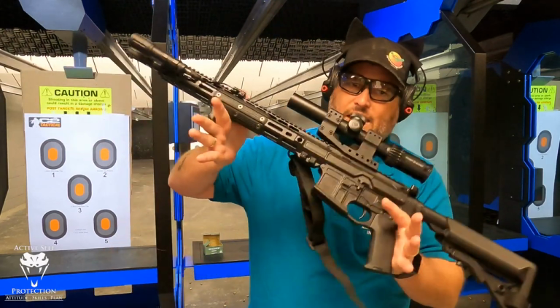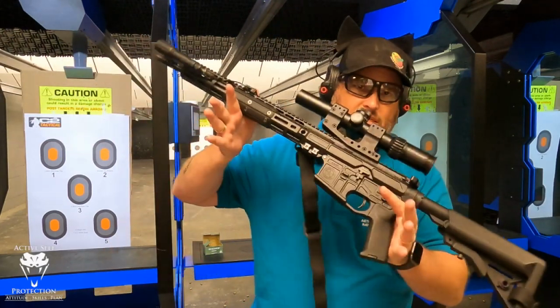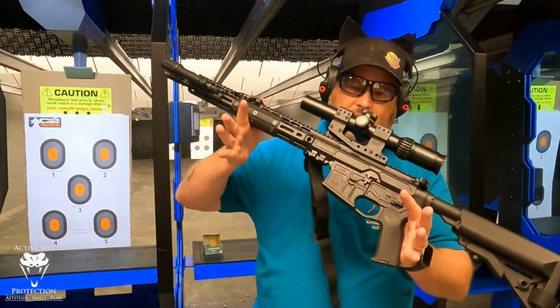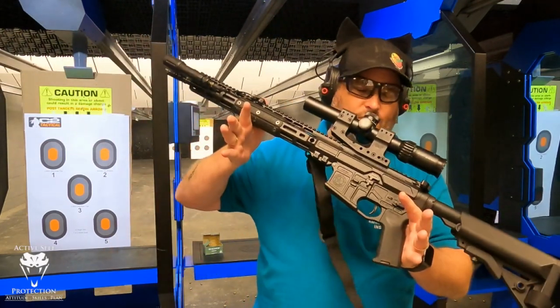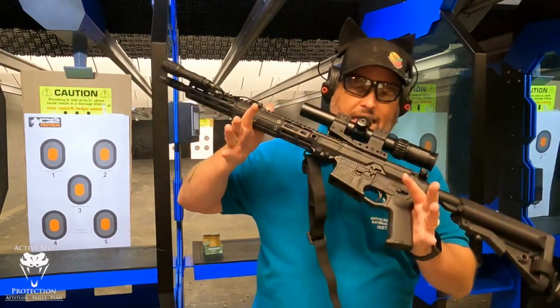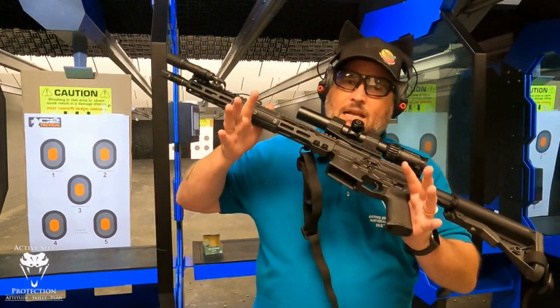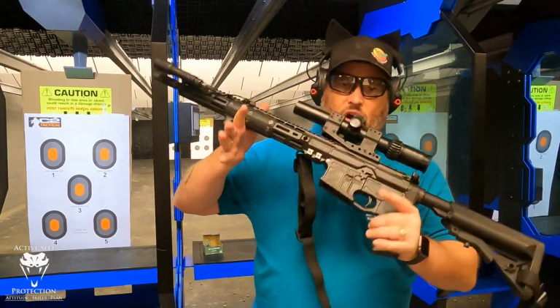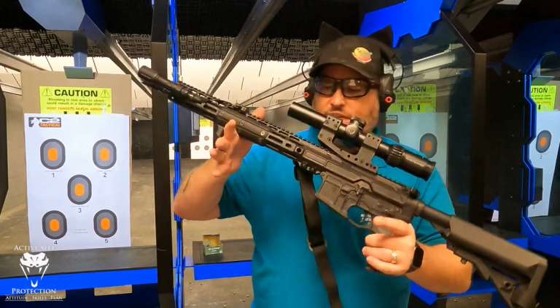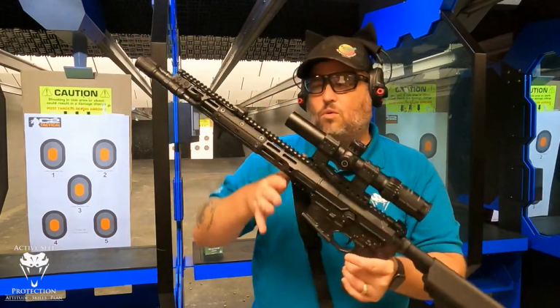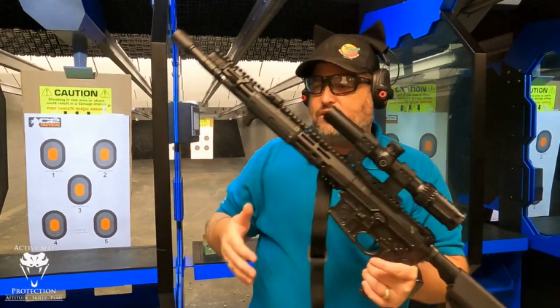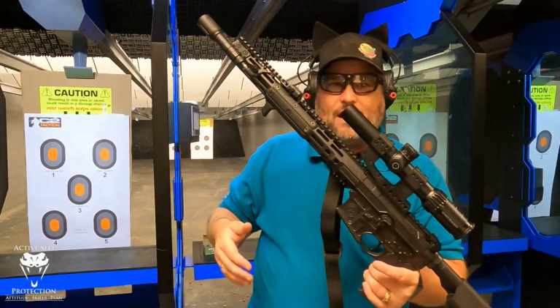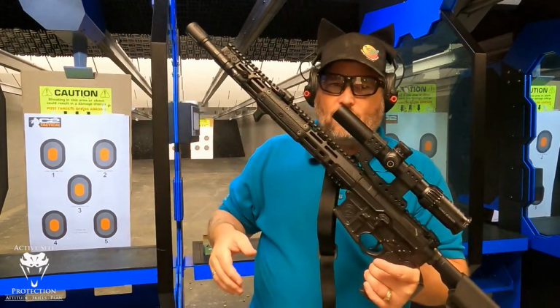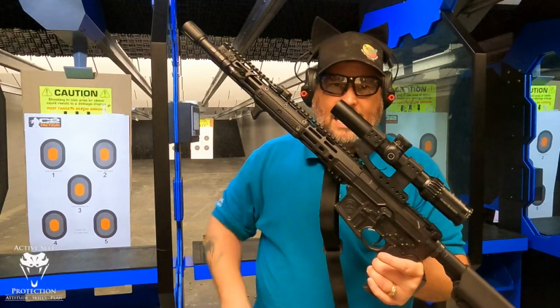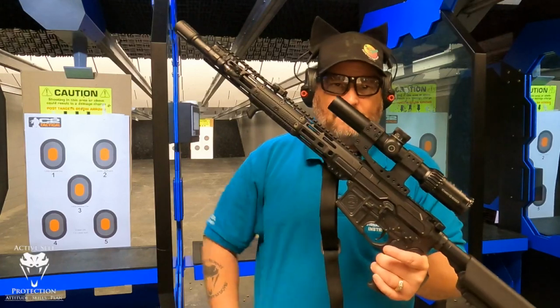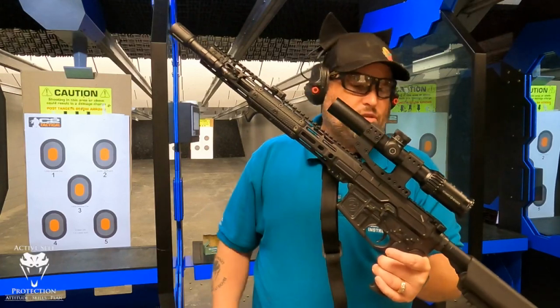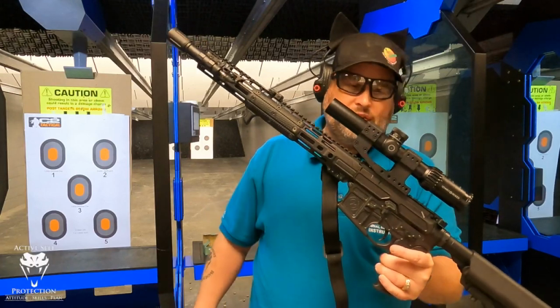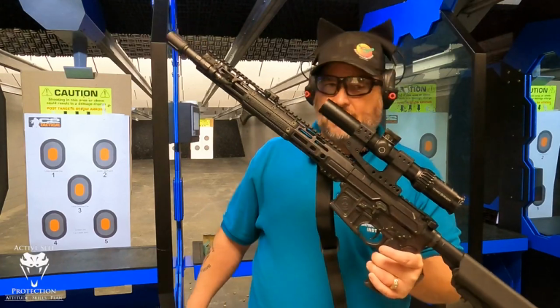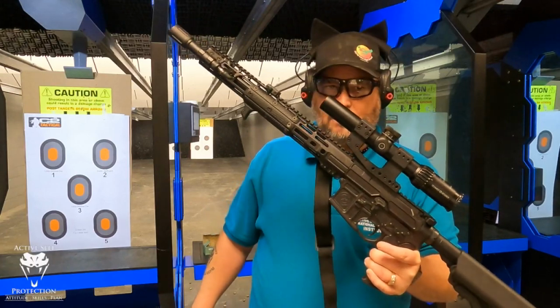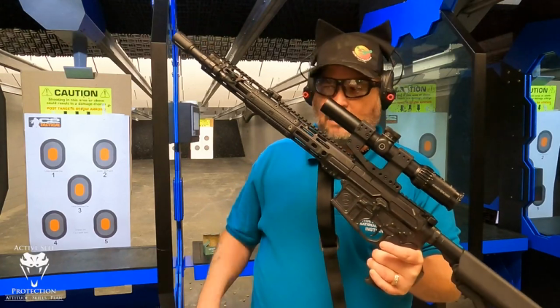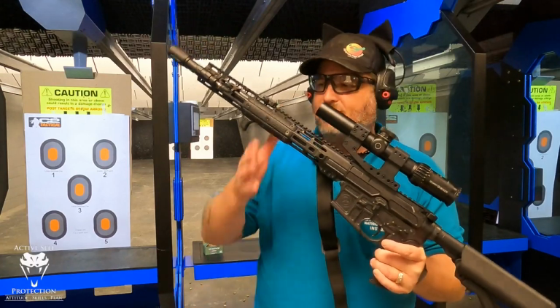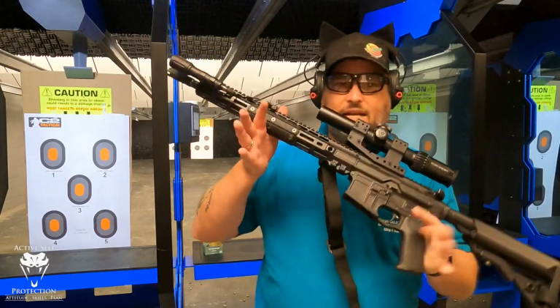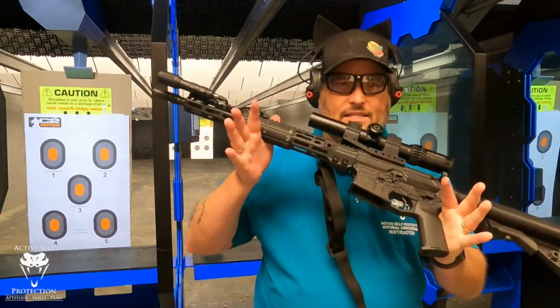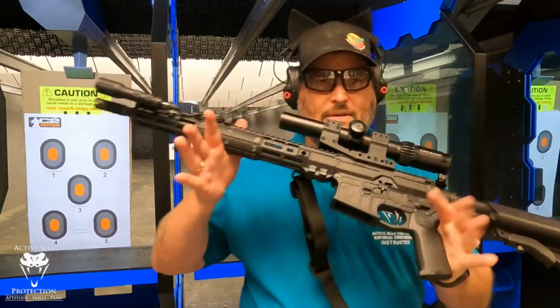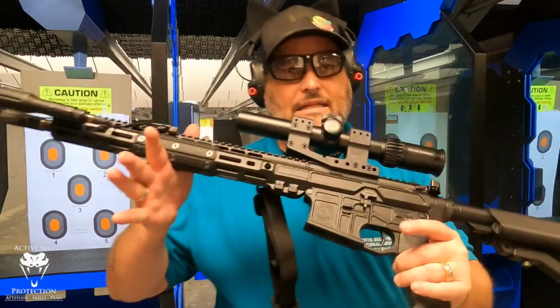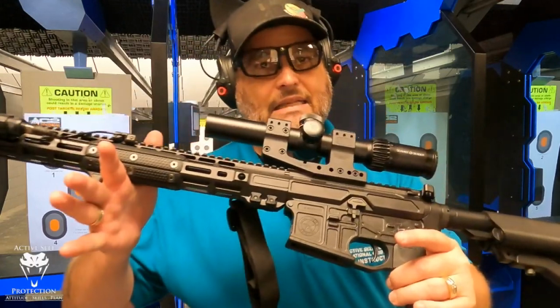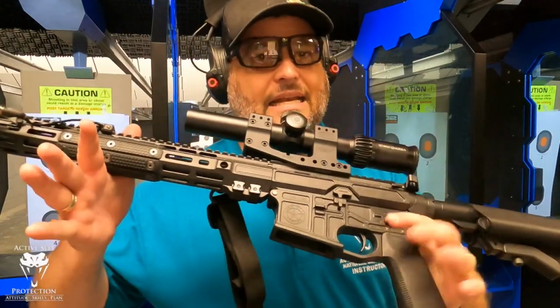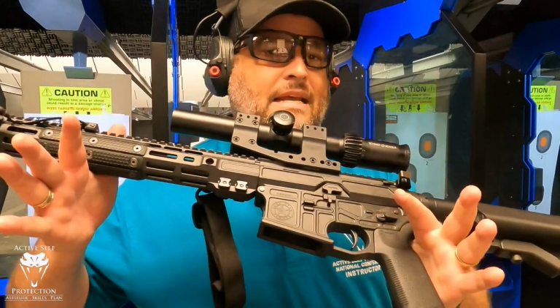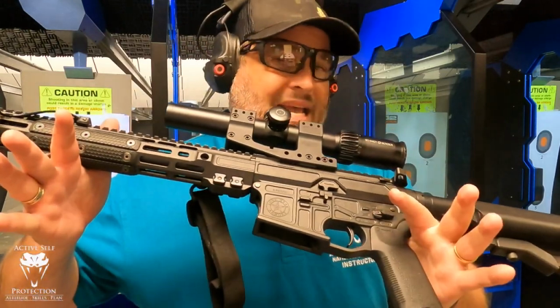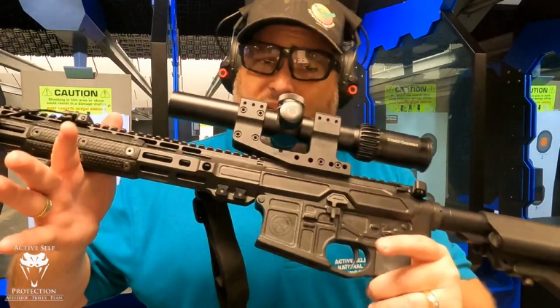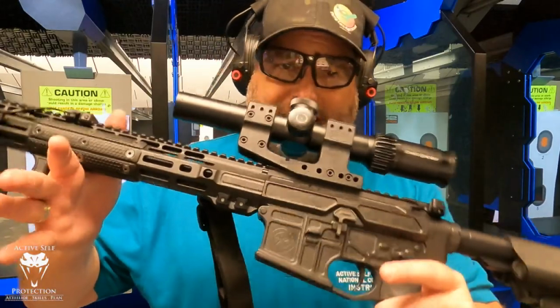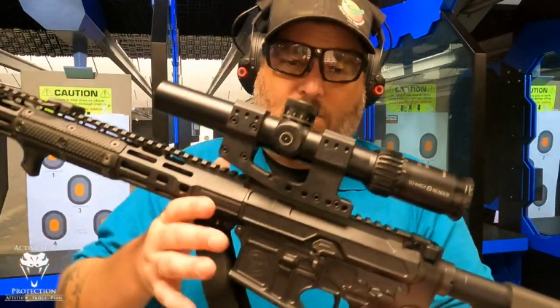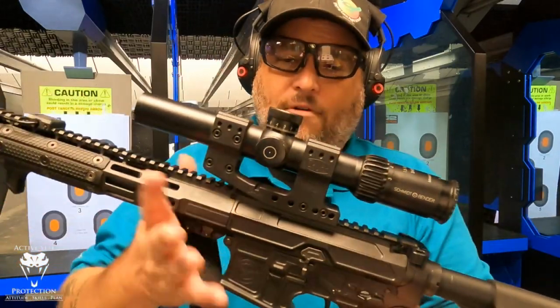You've seen this TX-15 on the channel a whole bunch. This rifle — I have absolutely no doubt I can depend my life on. It is set up exactly like I like it, and it is a fantastic rifle.